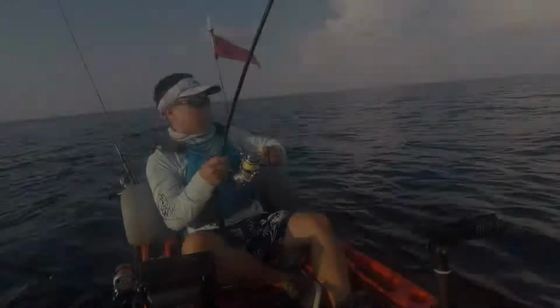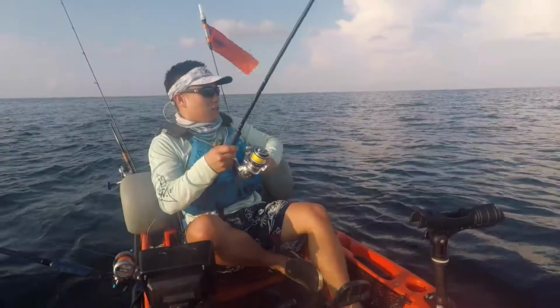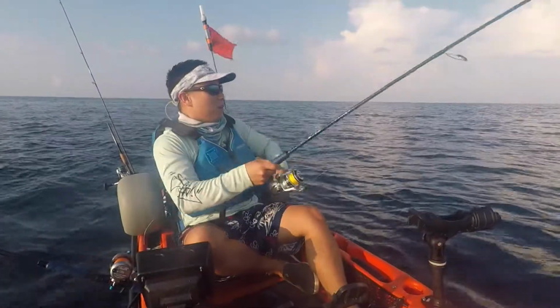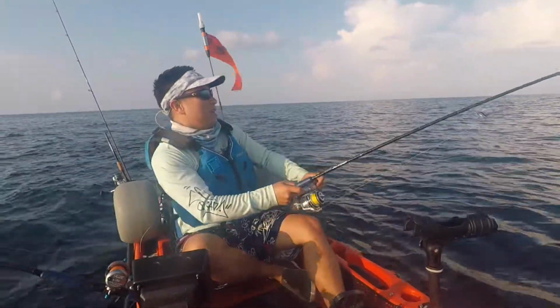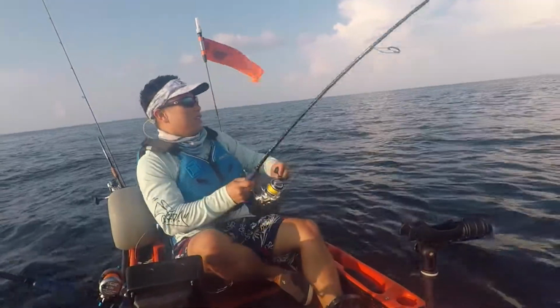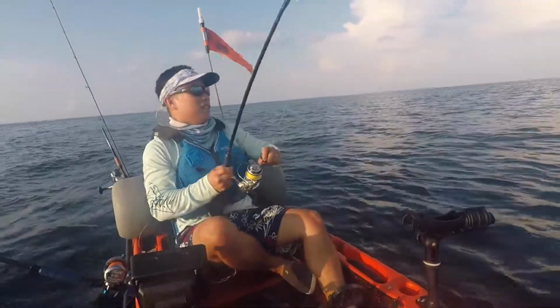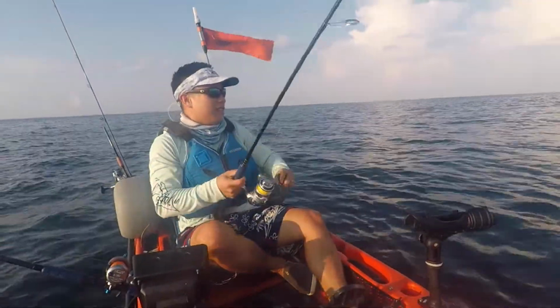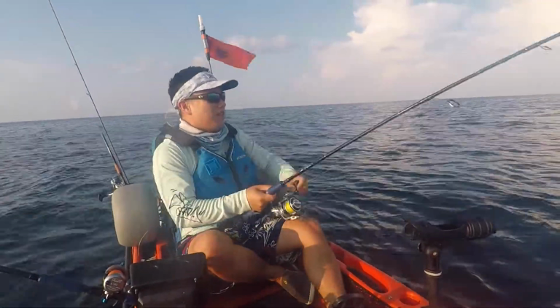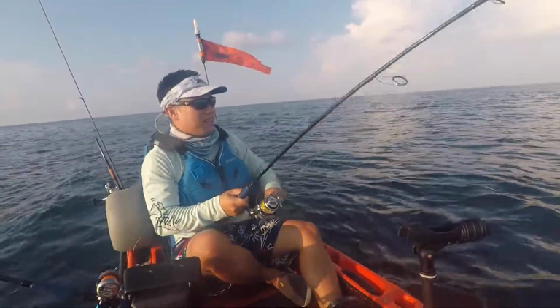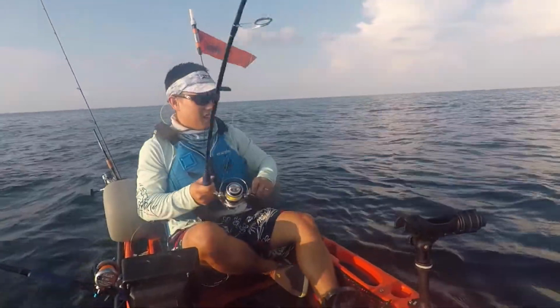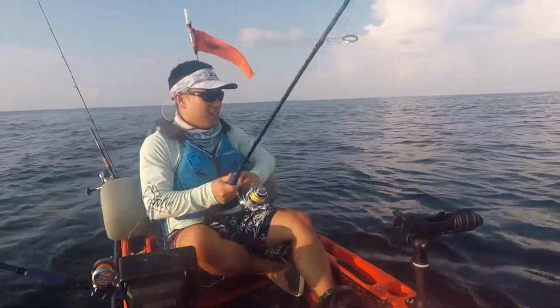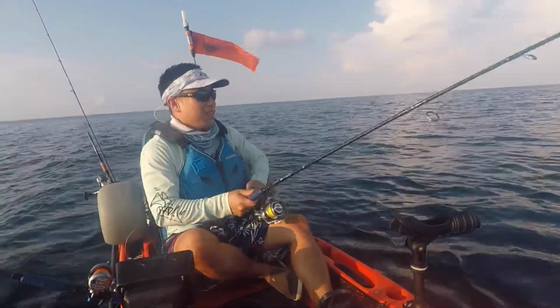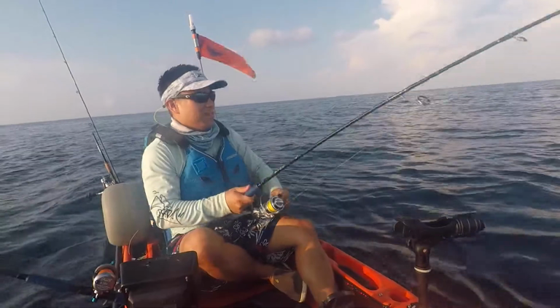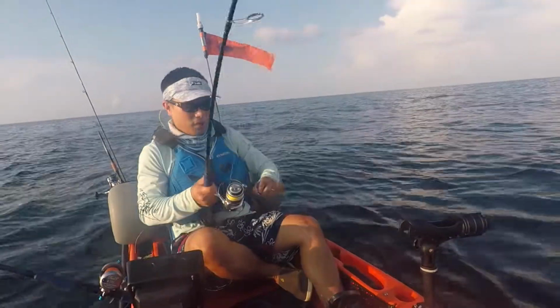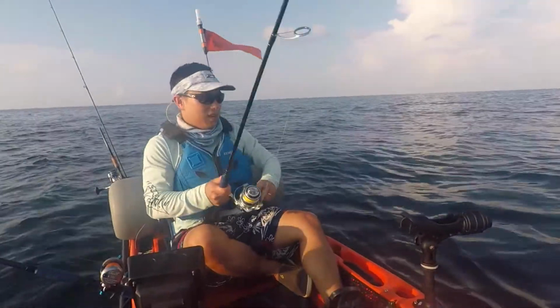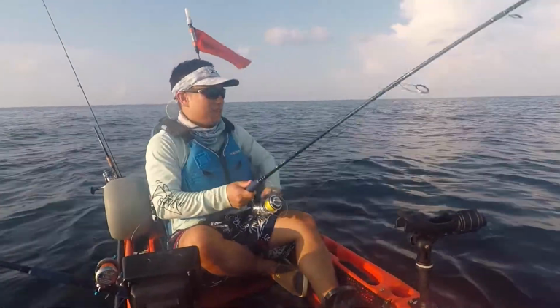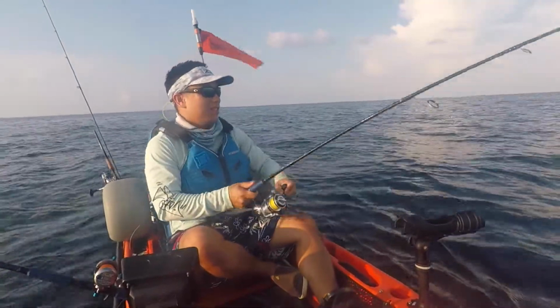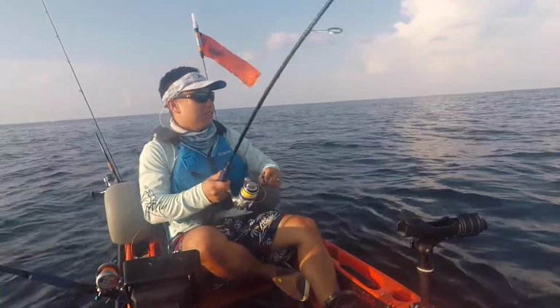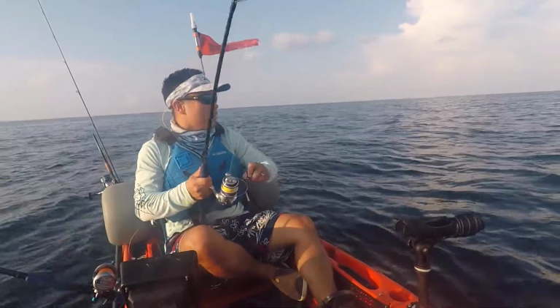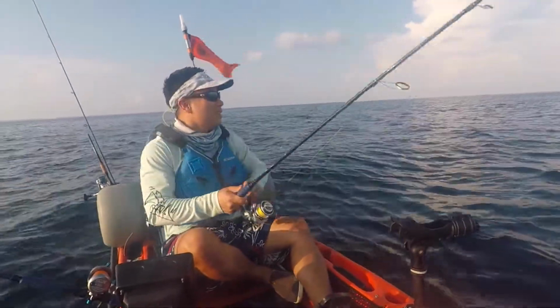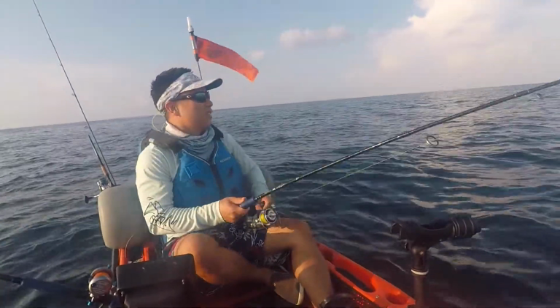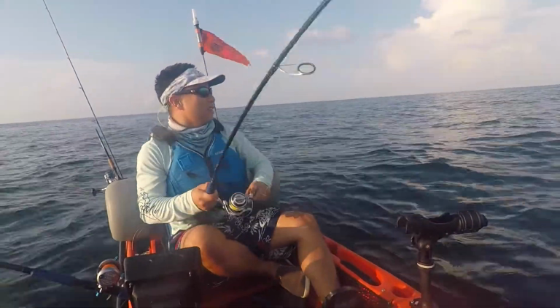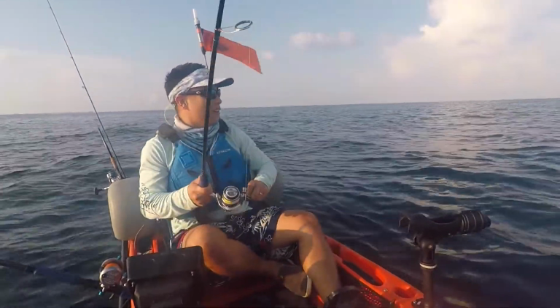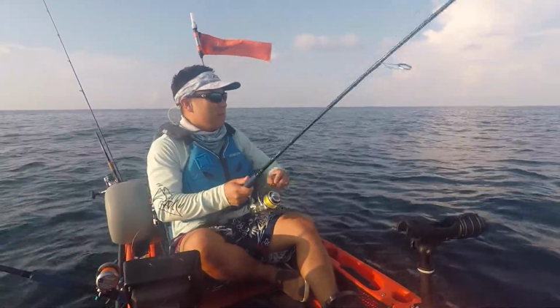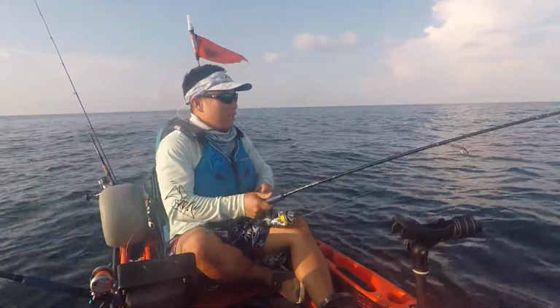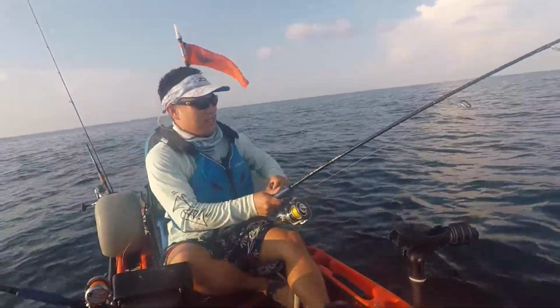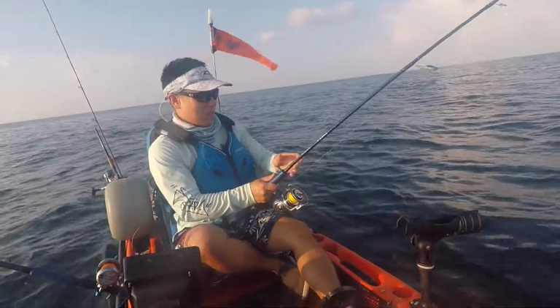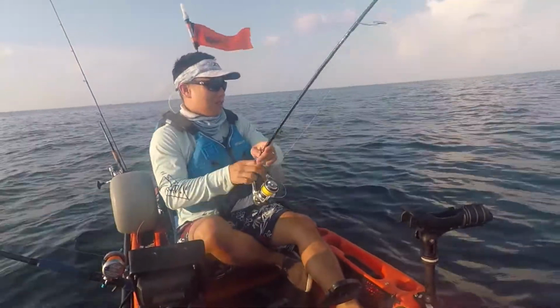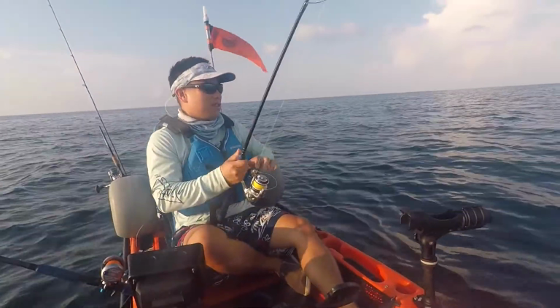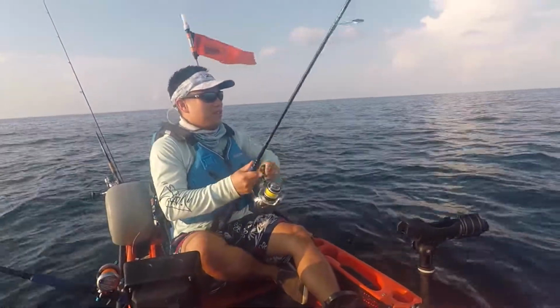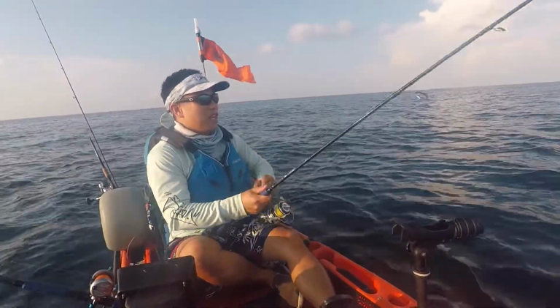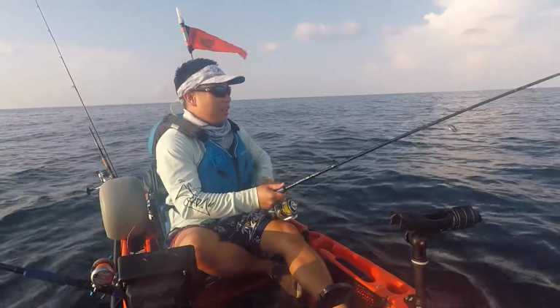Come on, baby. Catch something today. It's been a while. Got our live bait. It's a shaky head.